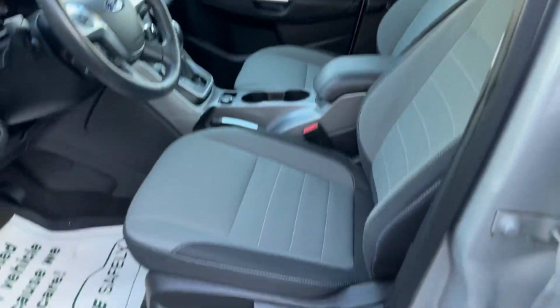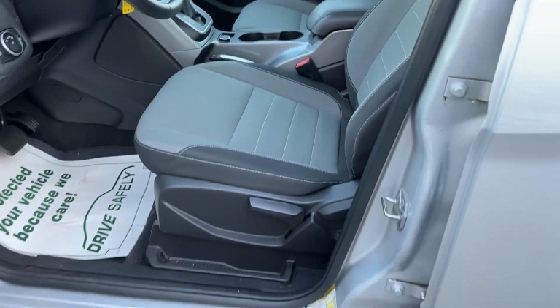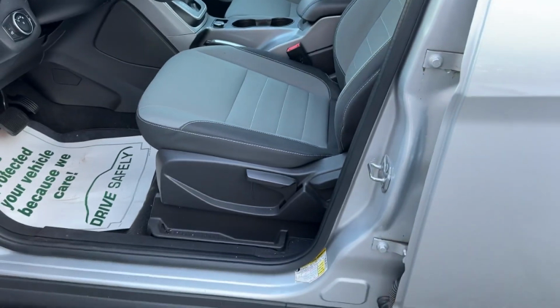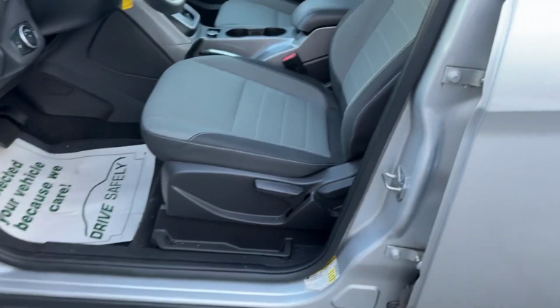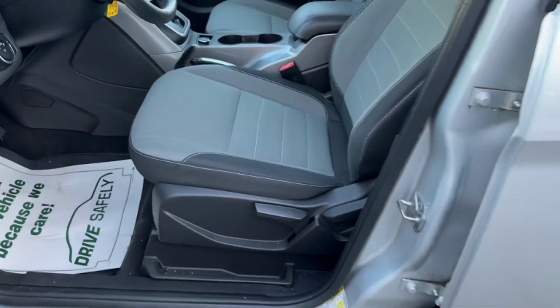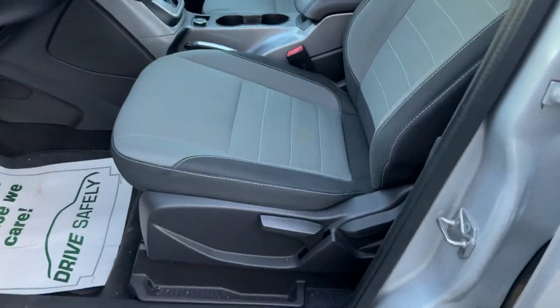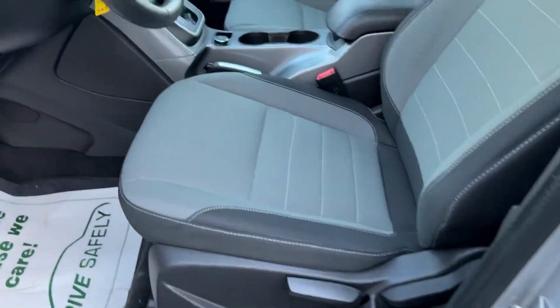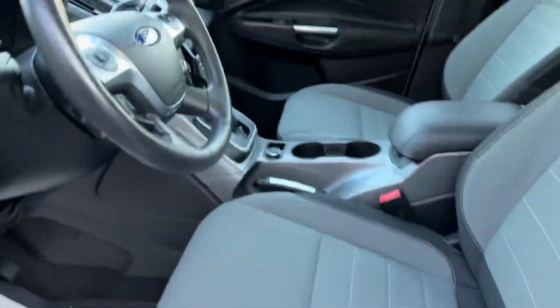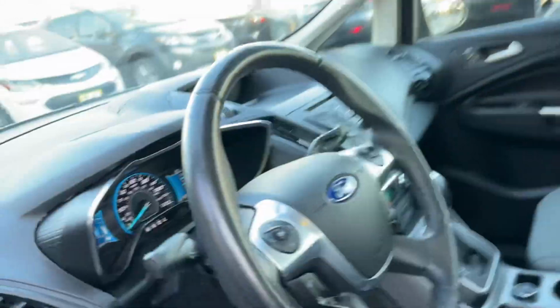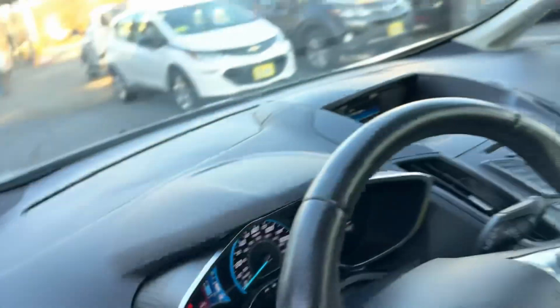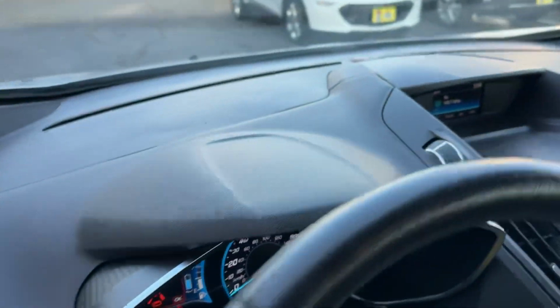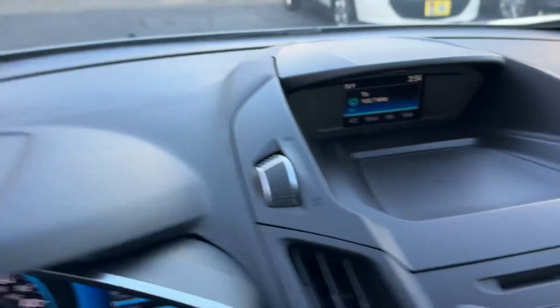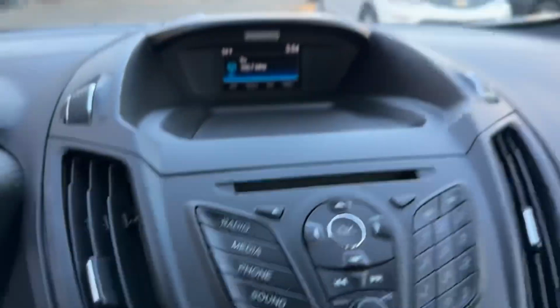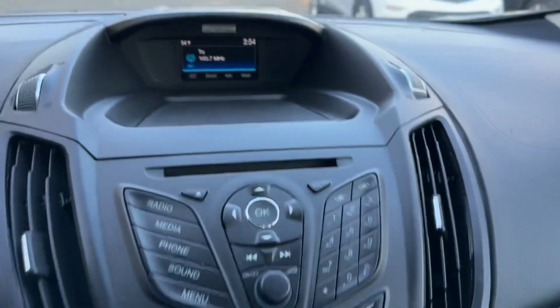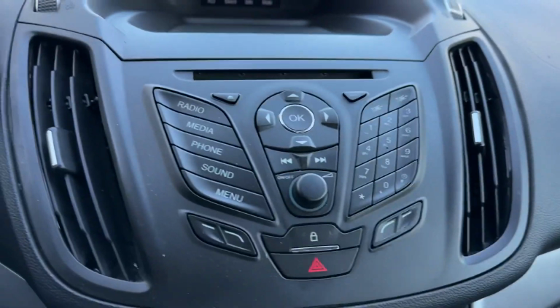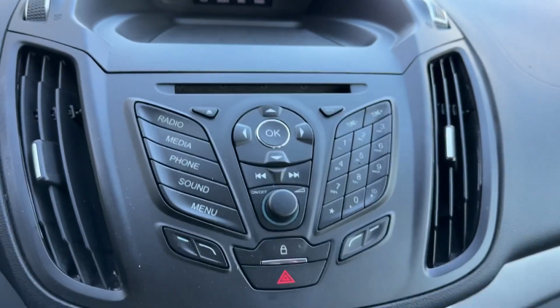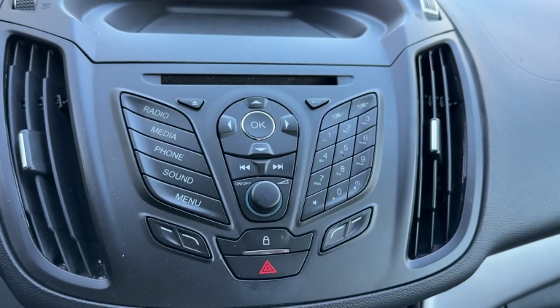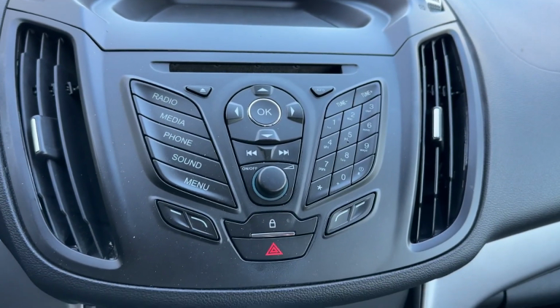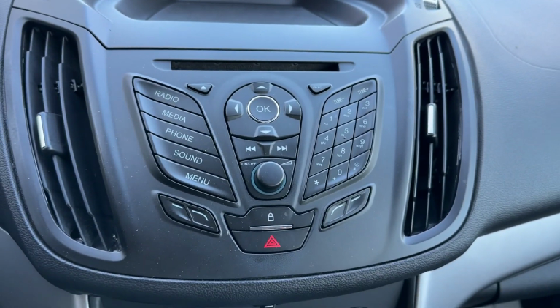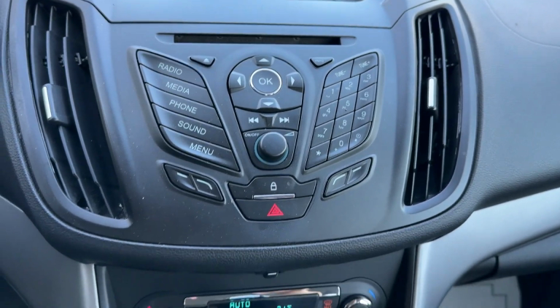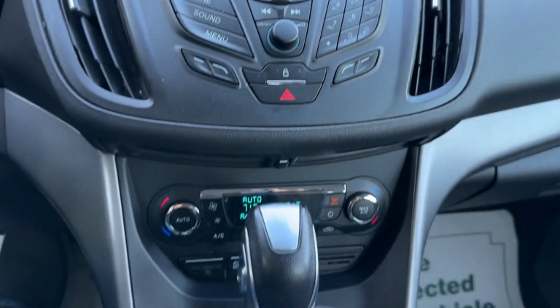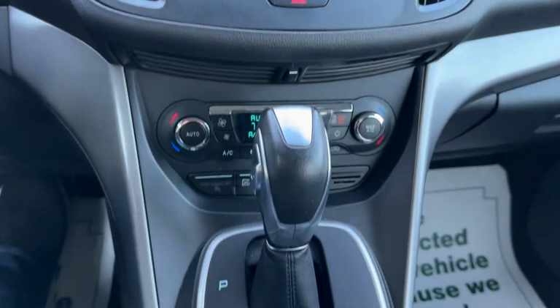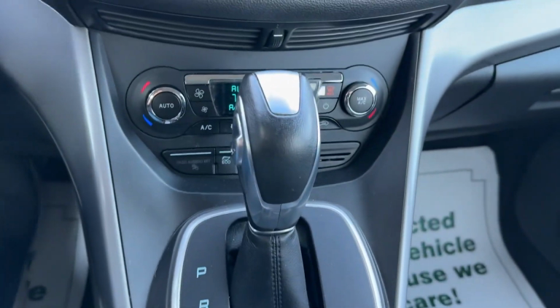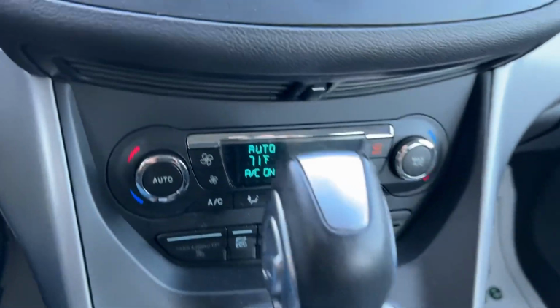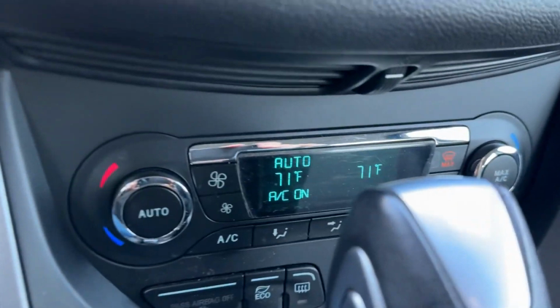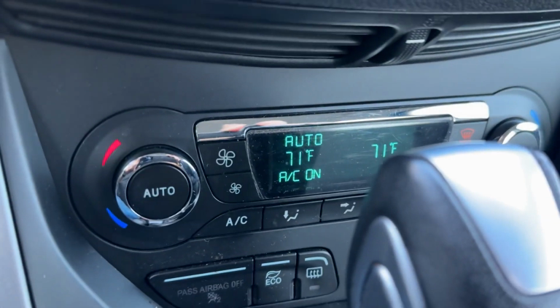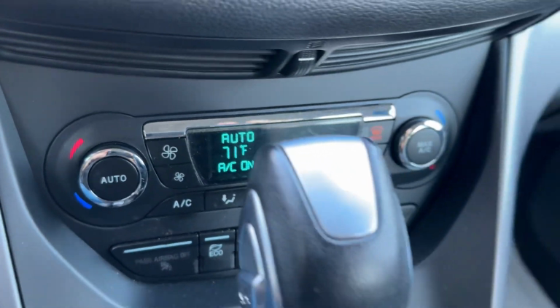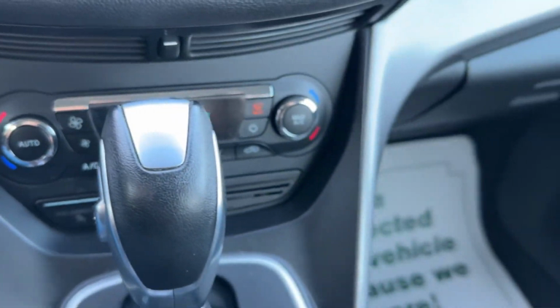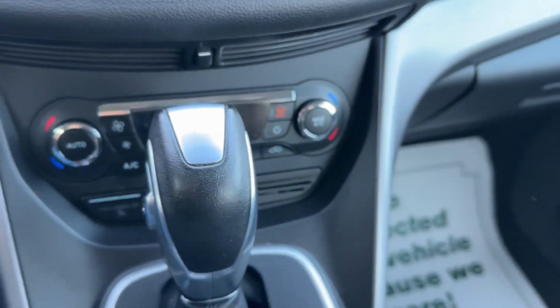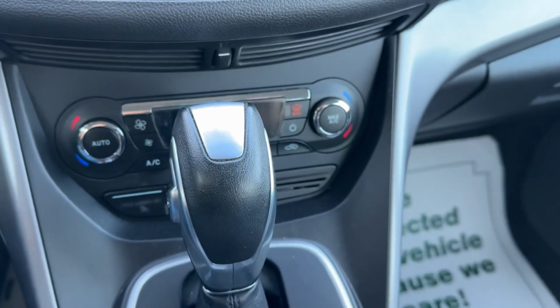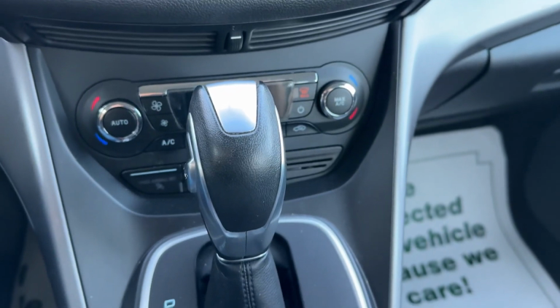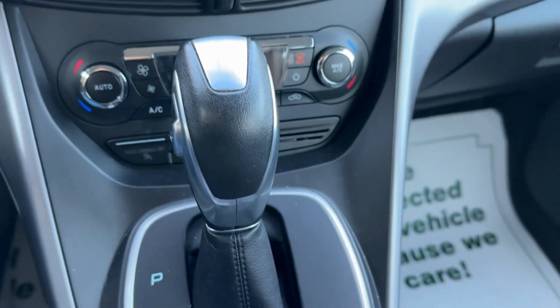Grey cloth interior, silver exterior. It has CD, MP3, Bluetooth, and dual zone climate control.